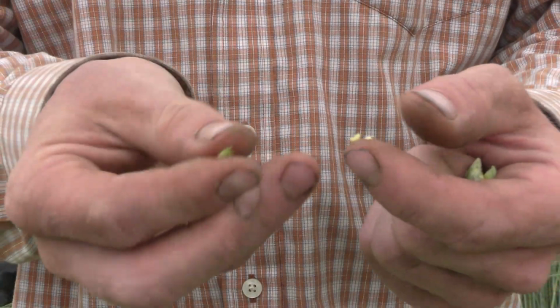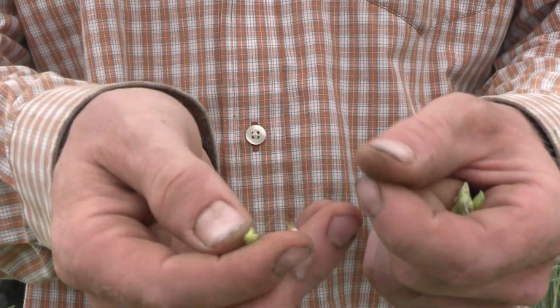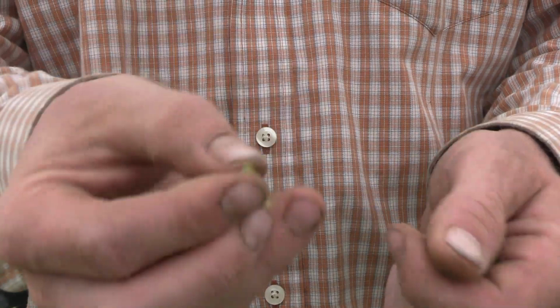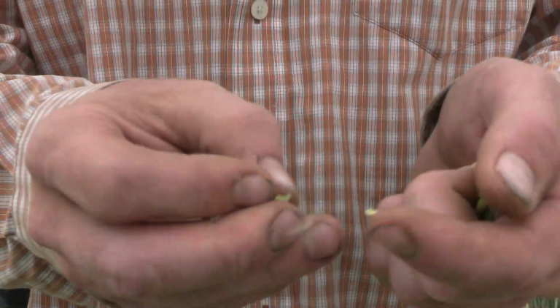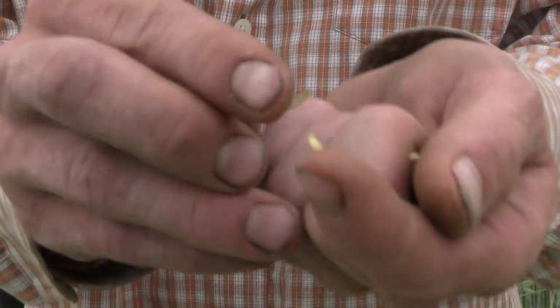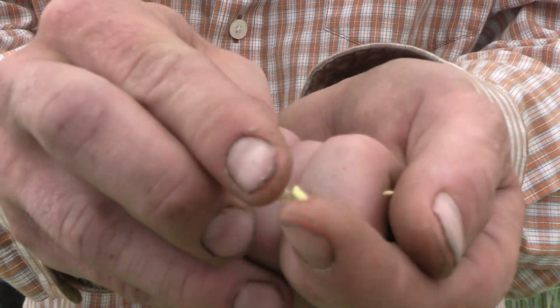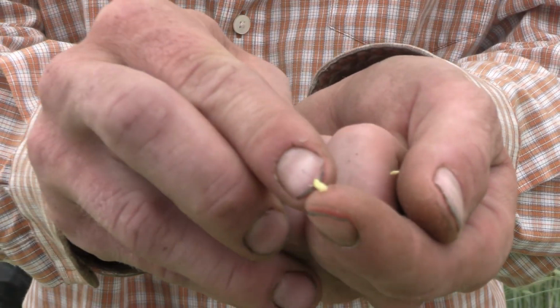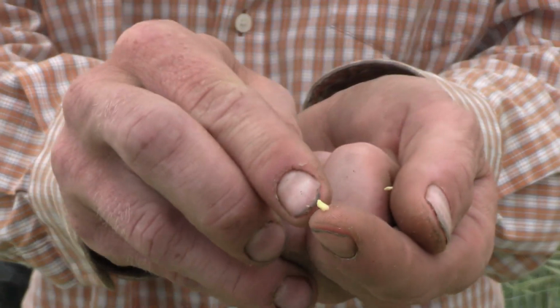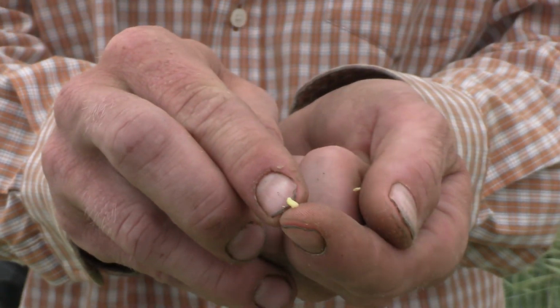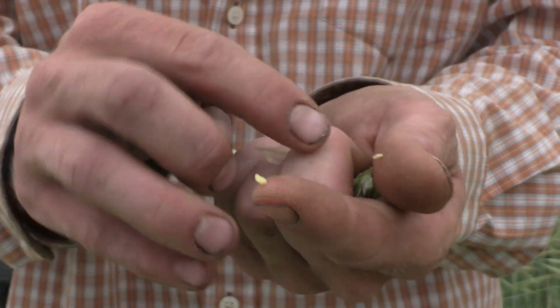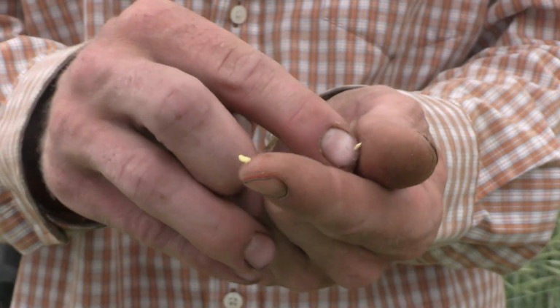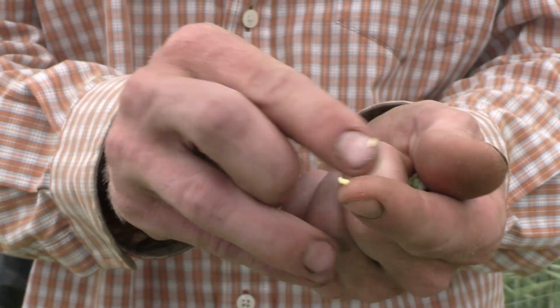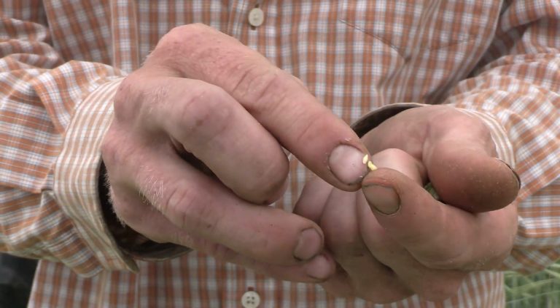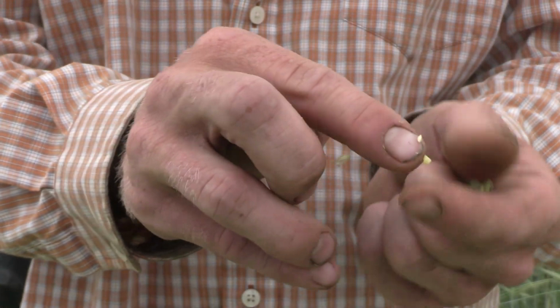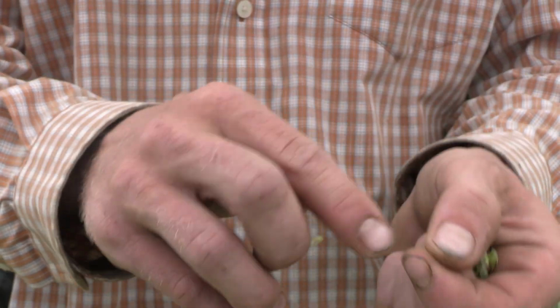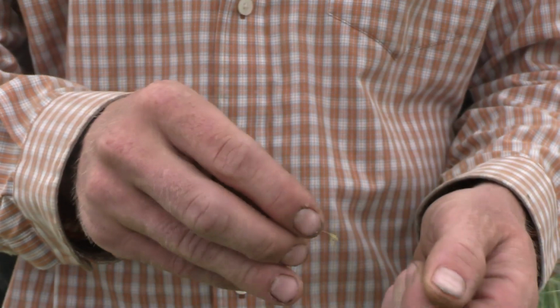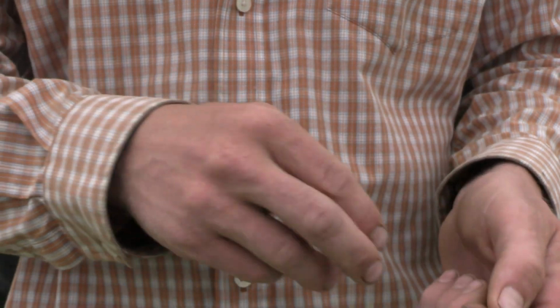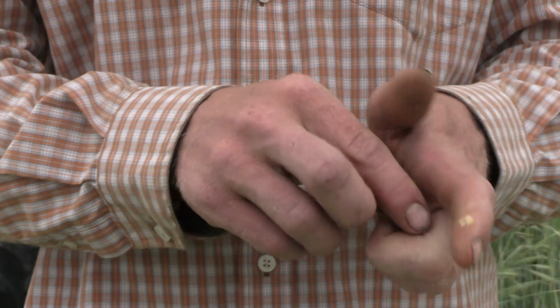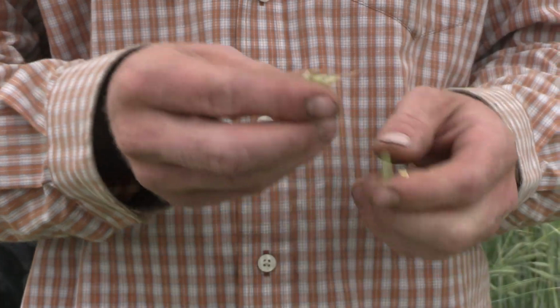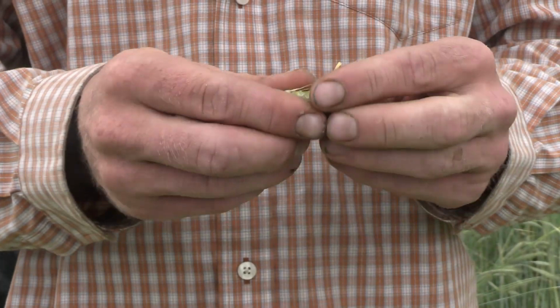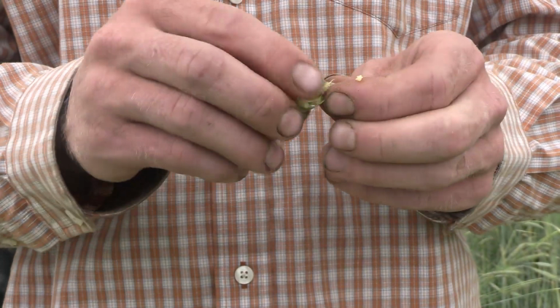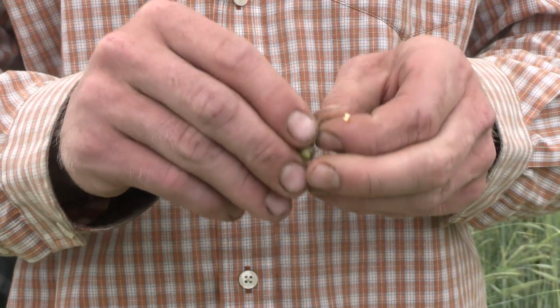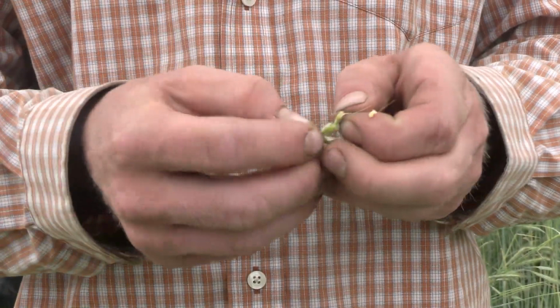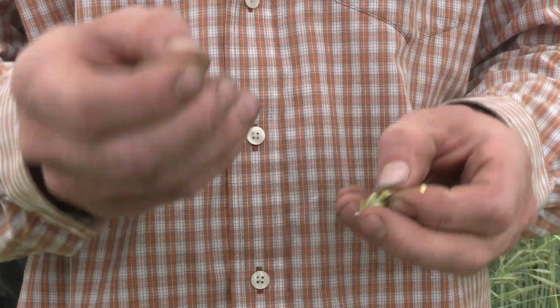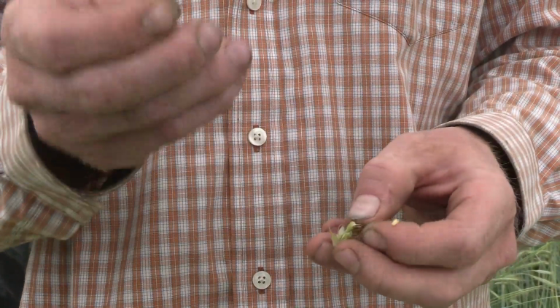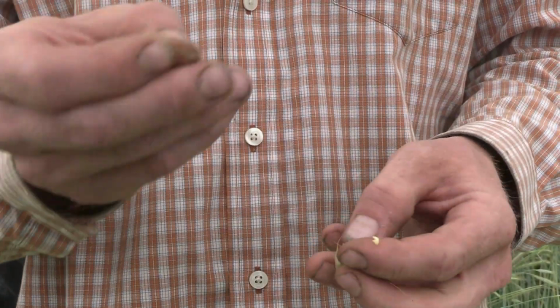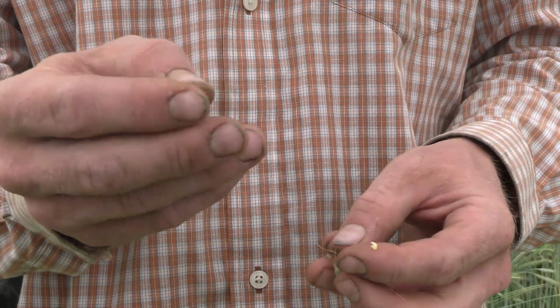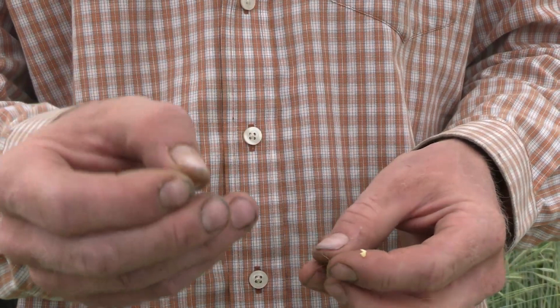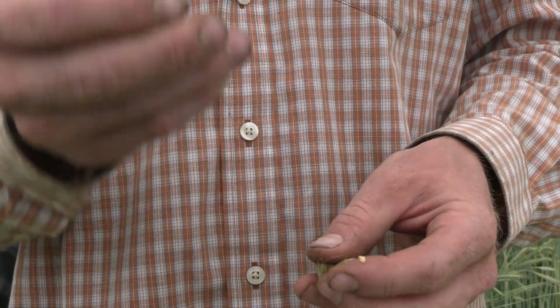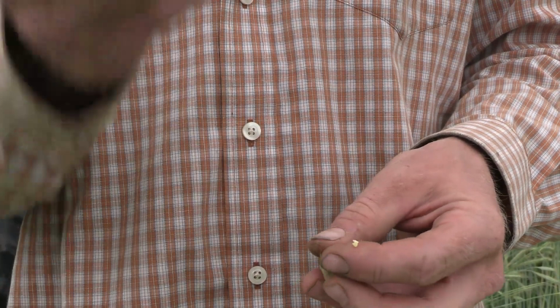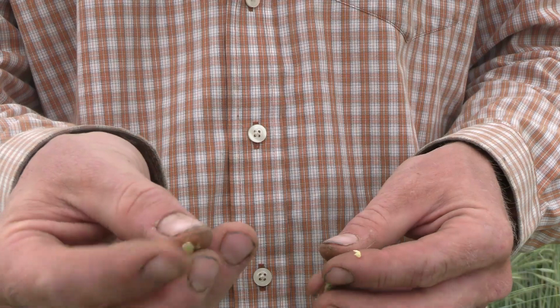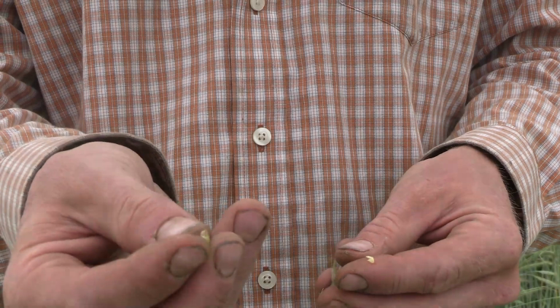Just yesterday this was pure liquid, but as you can see the seed is actually starting to form, and that's only within a day. Within a week these seeds might be strong enough that if we don't terminate them they could regrow in the field.